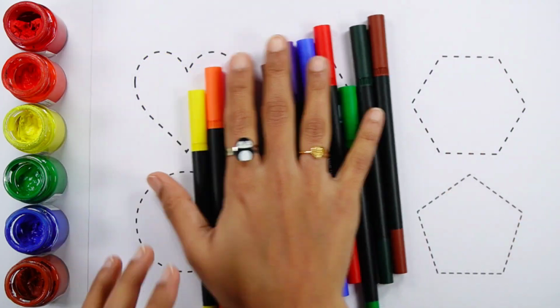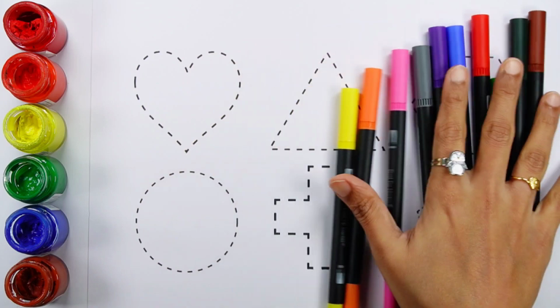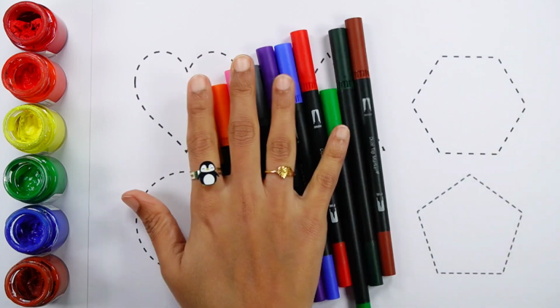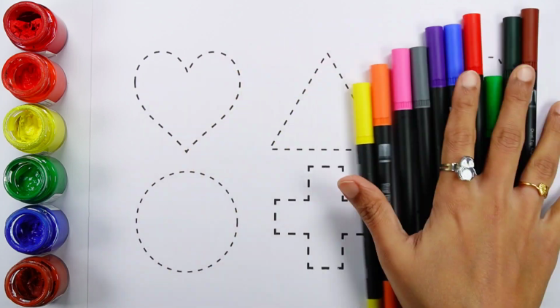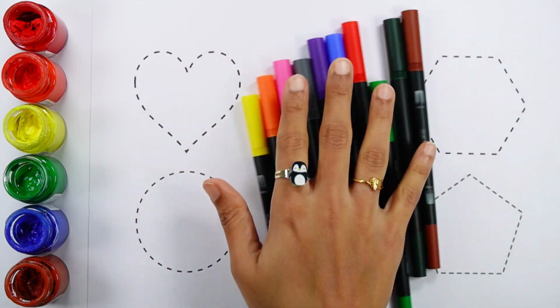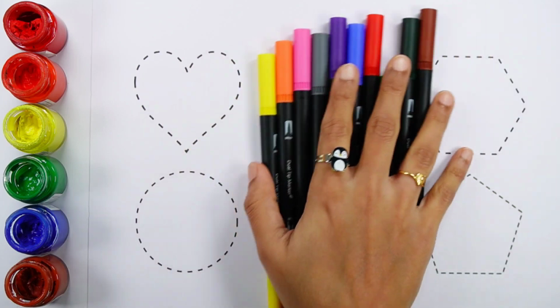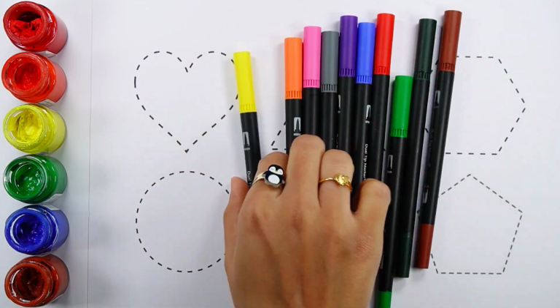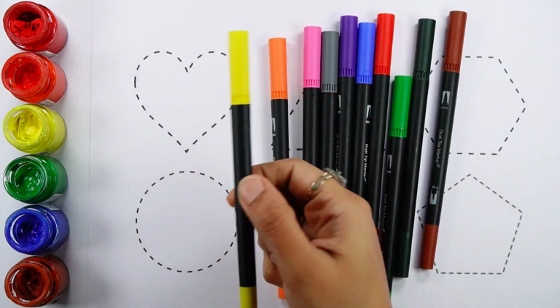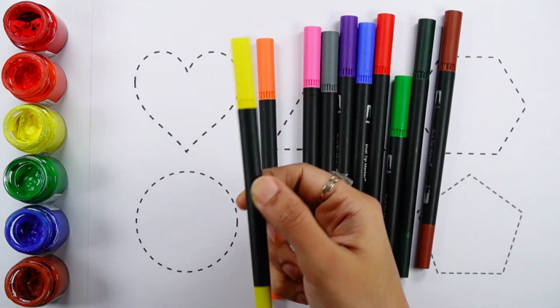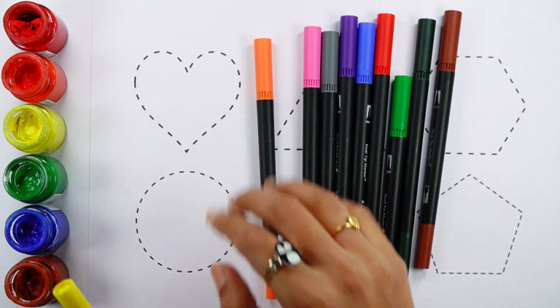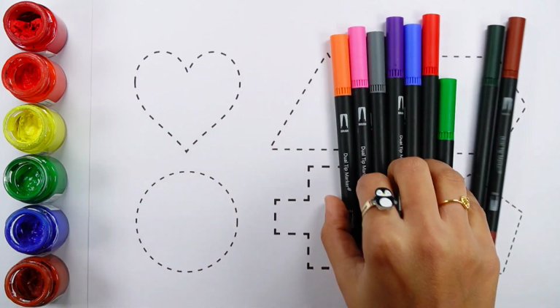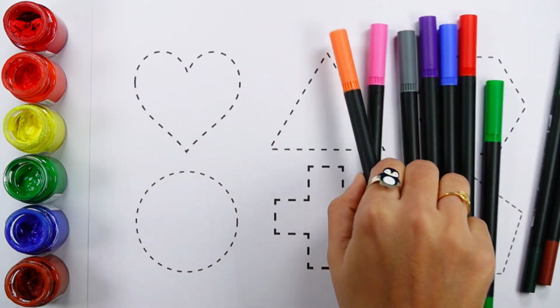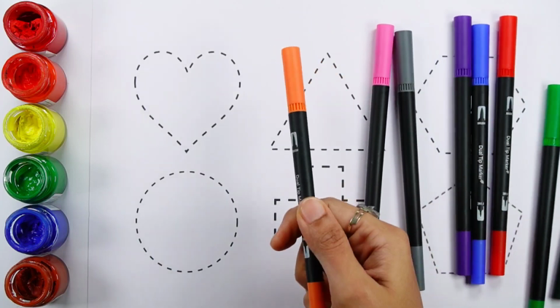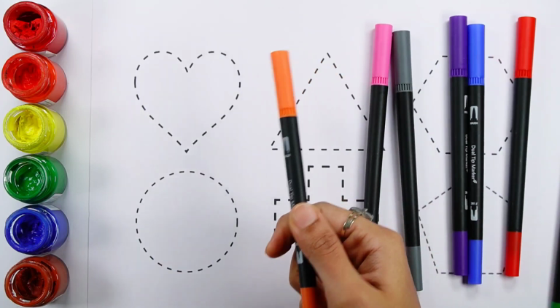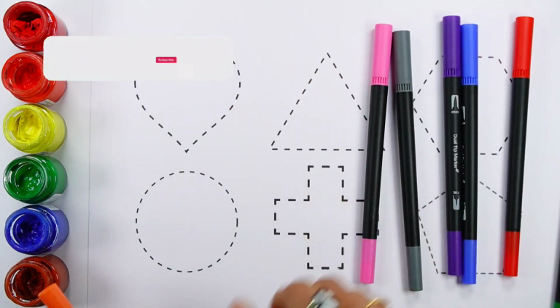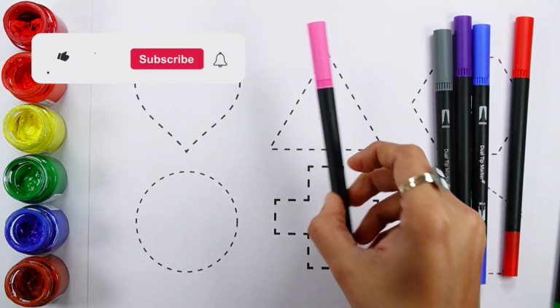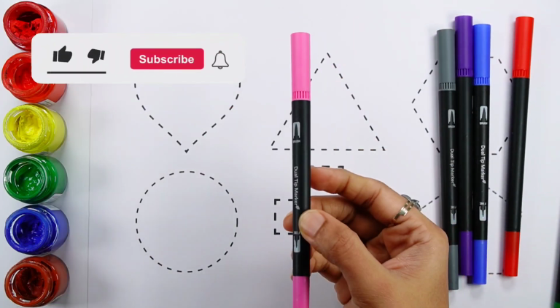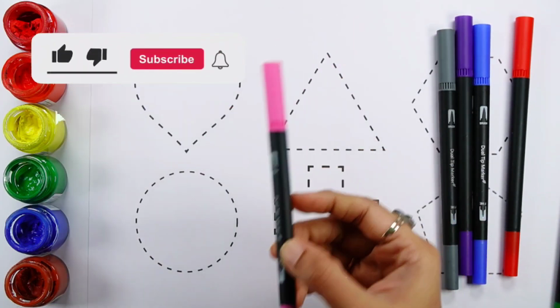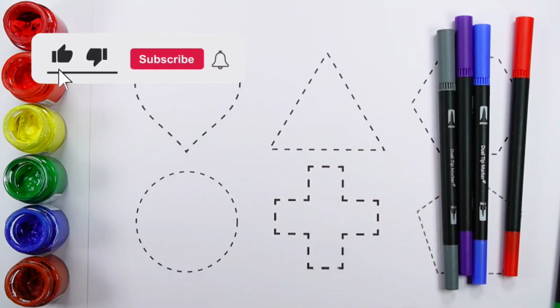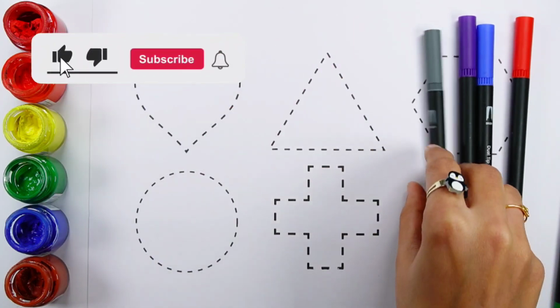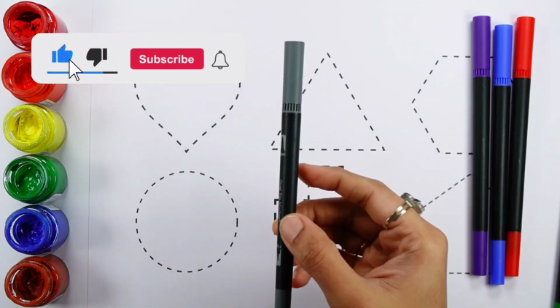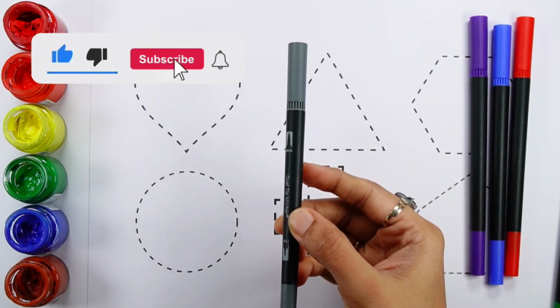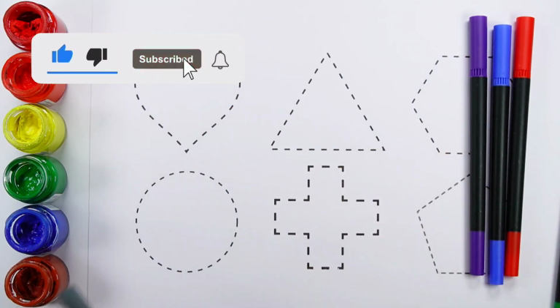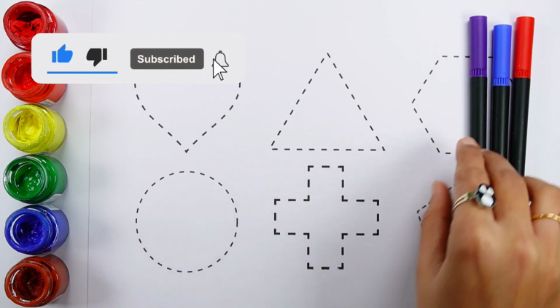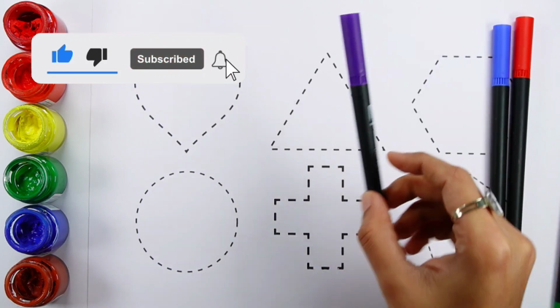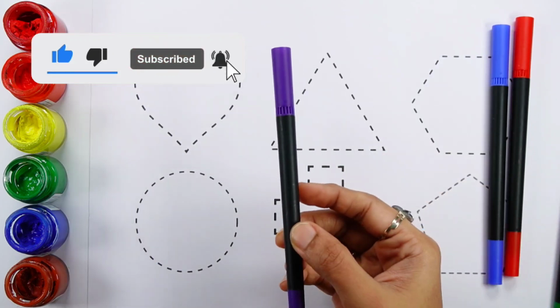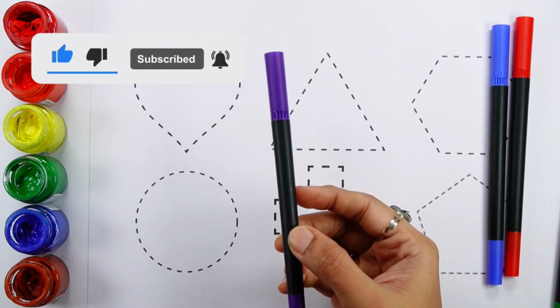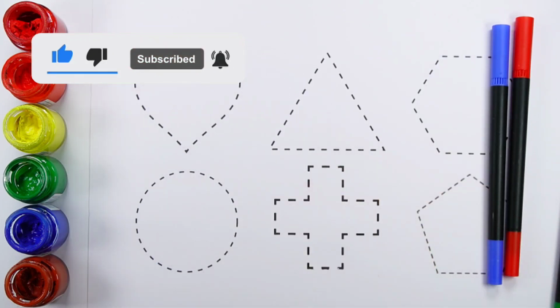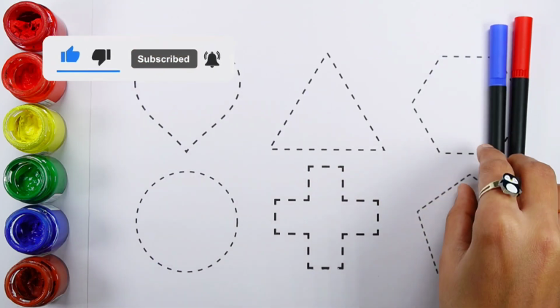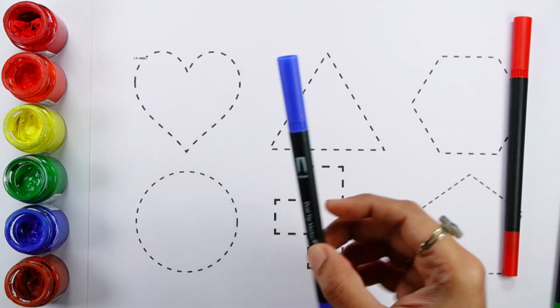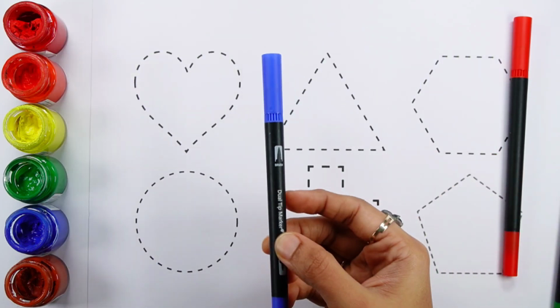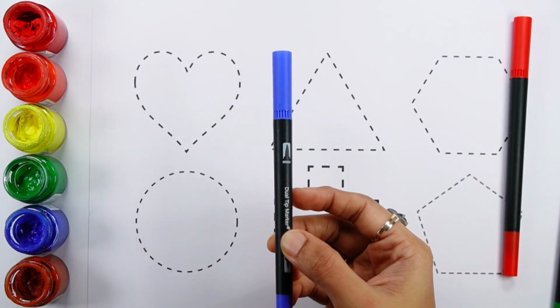Let's learn some colors. Yellow color, Orange color, Pink color, Gray color, Violet color, Blue color.